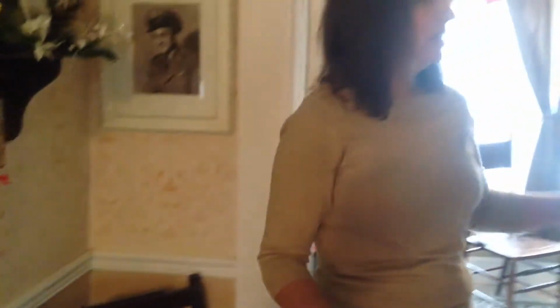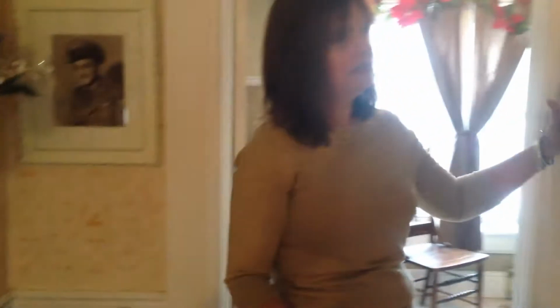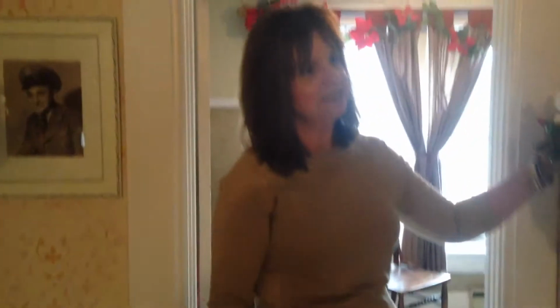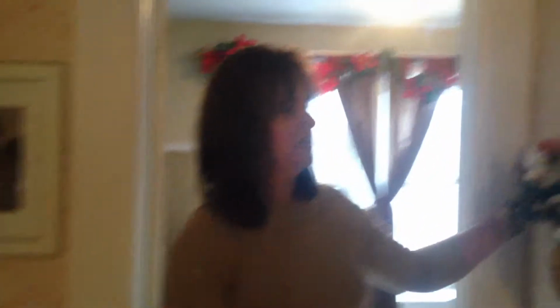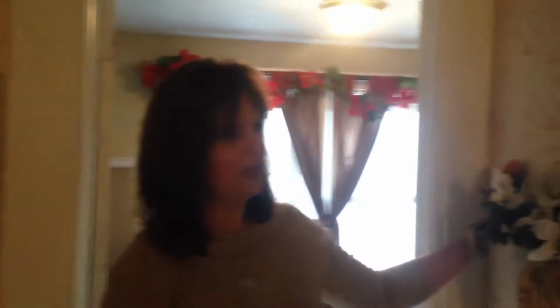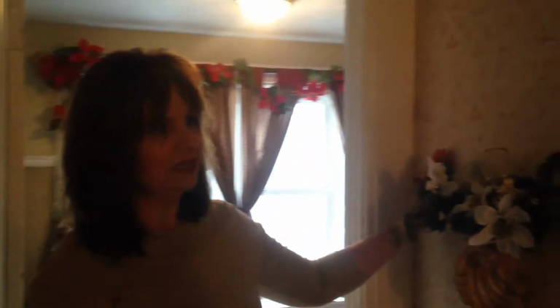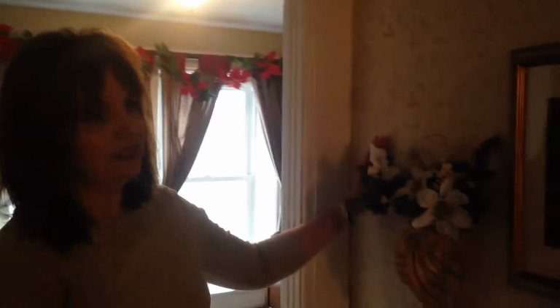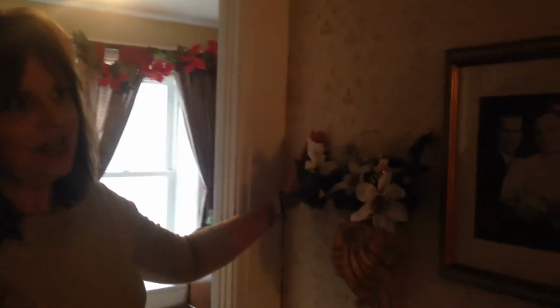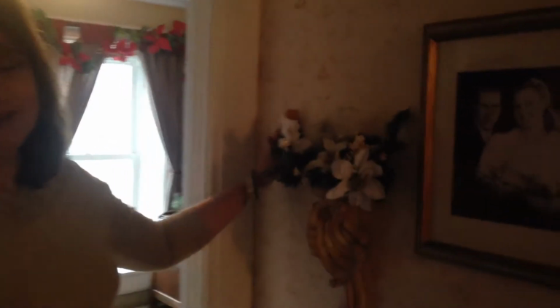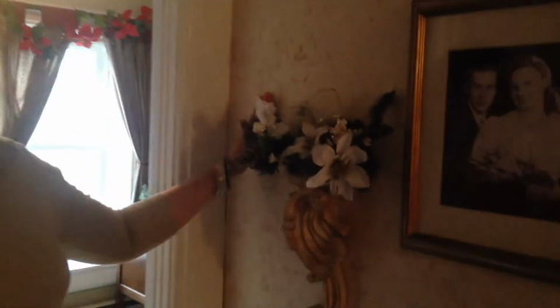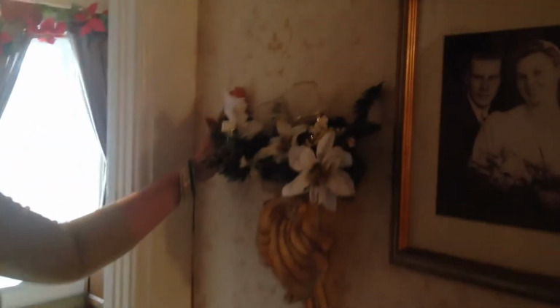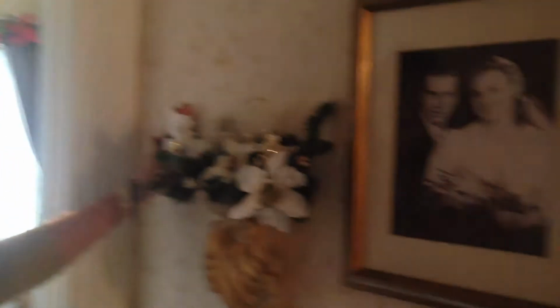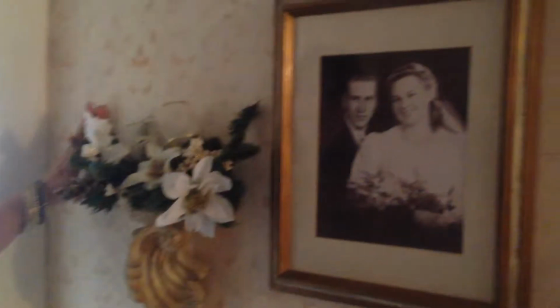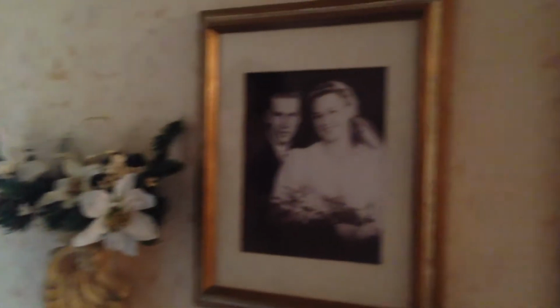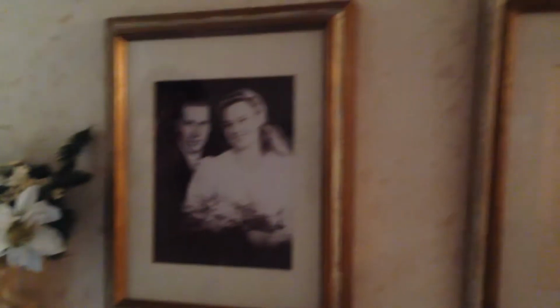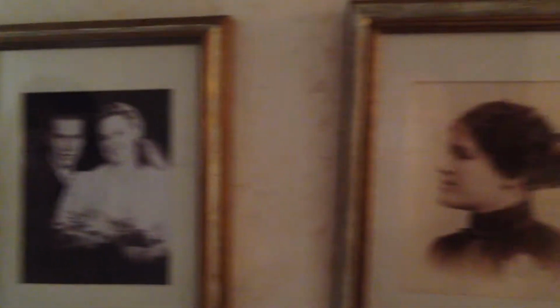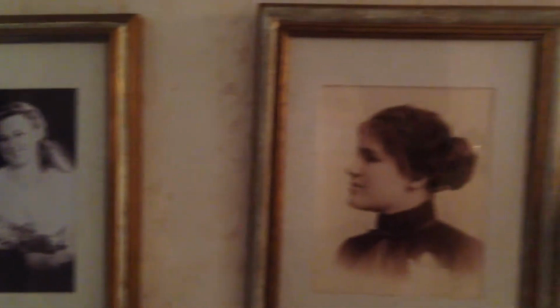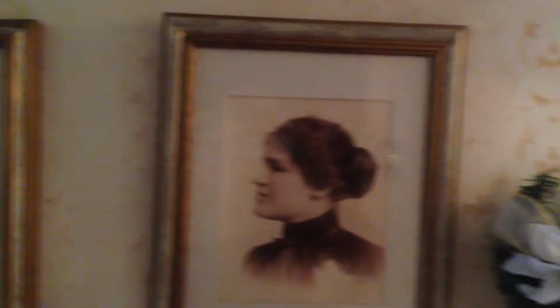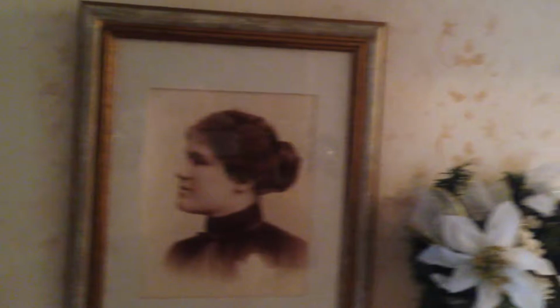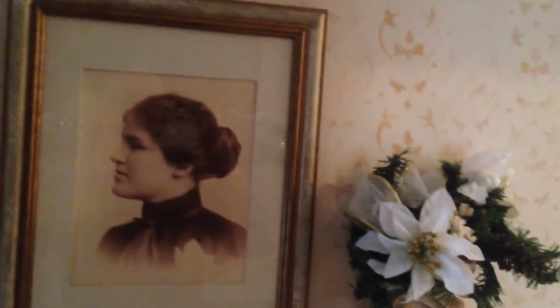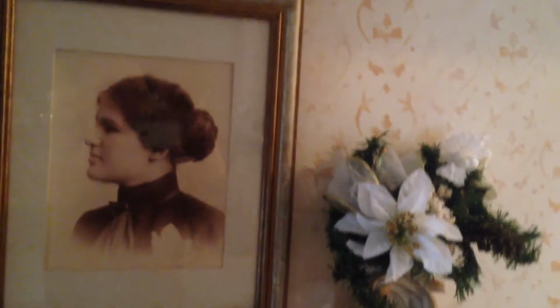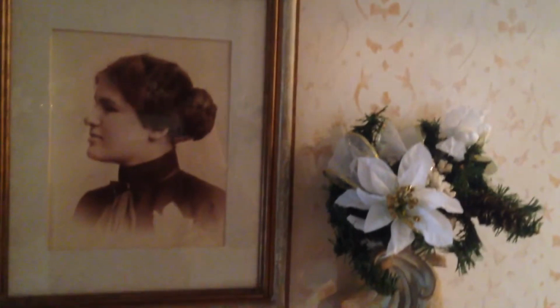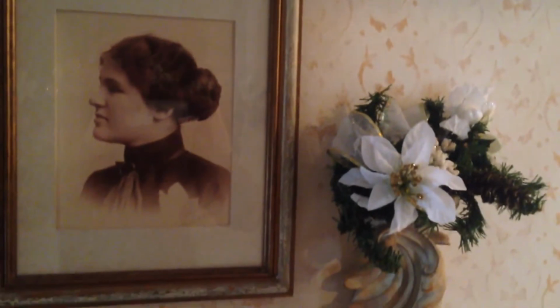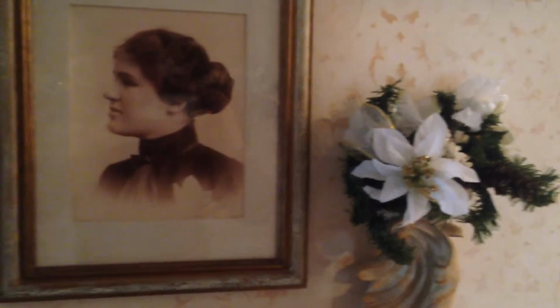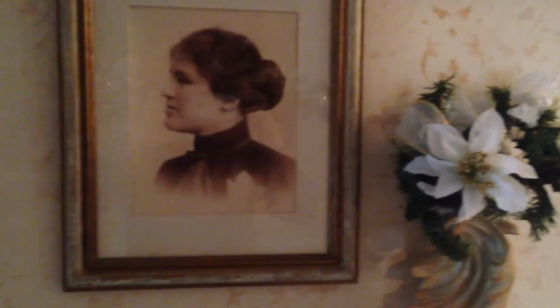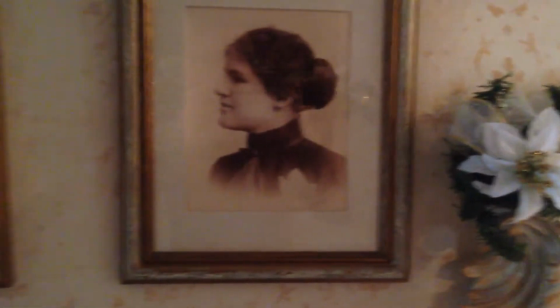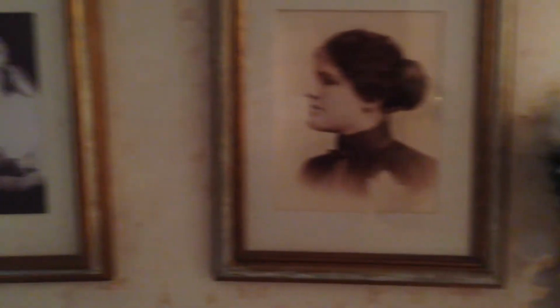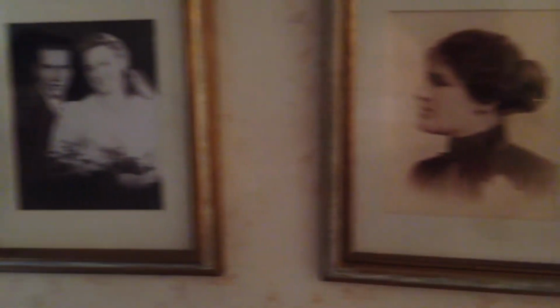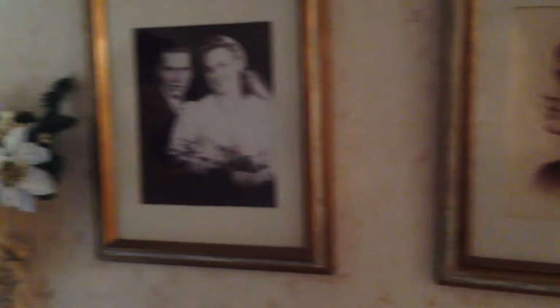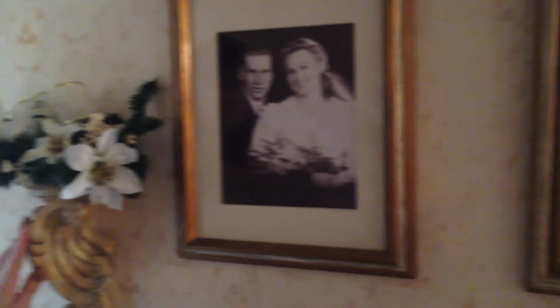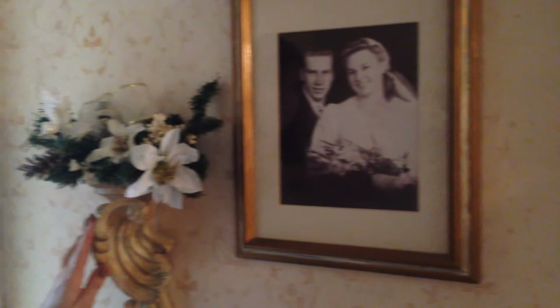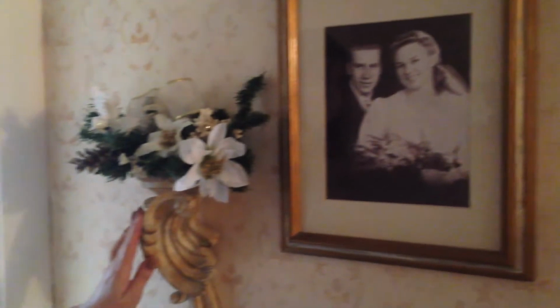And then finally, over here, next to some antique family pictures — and these are actual family members — I just put more greenery, and I laid the bows and the white glittery poinsettias right on top of the sconces.